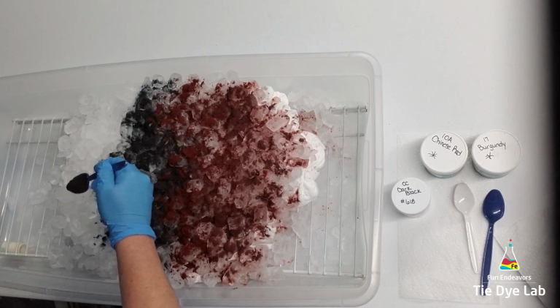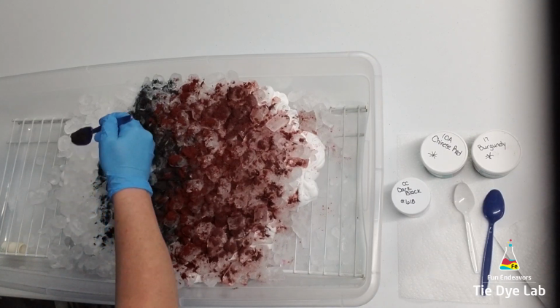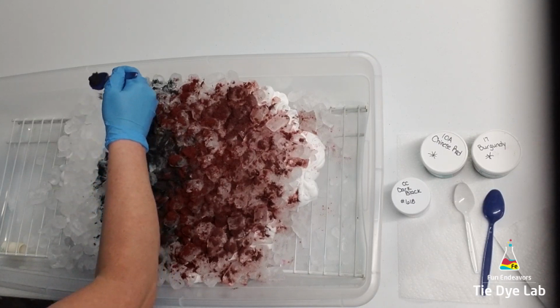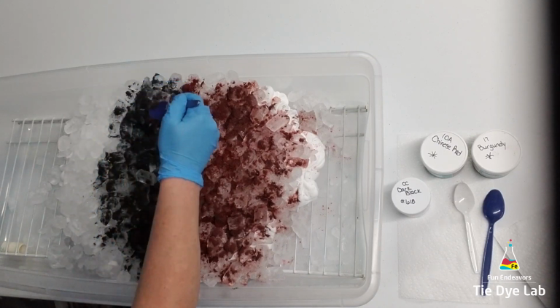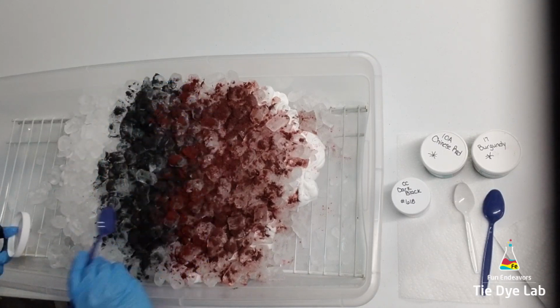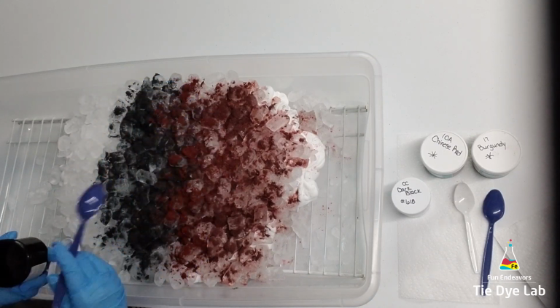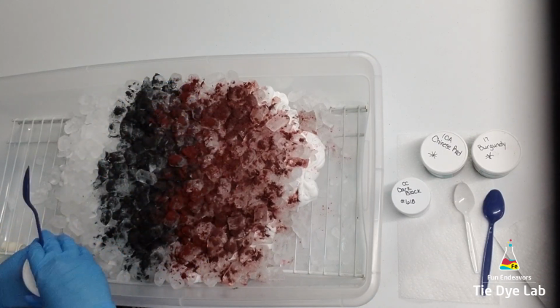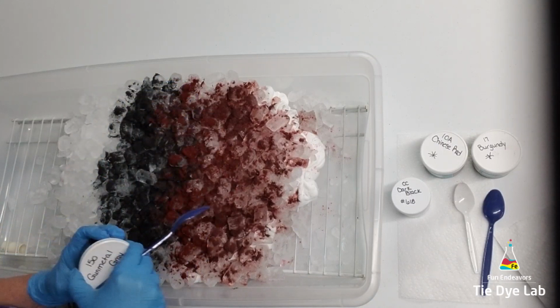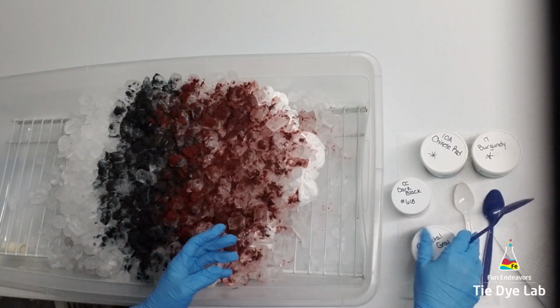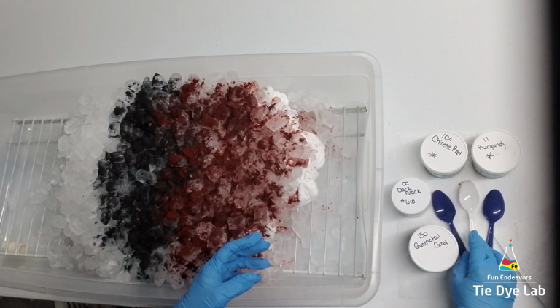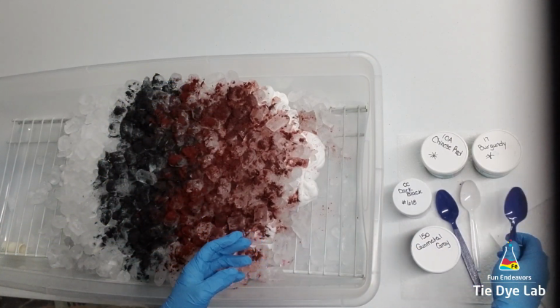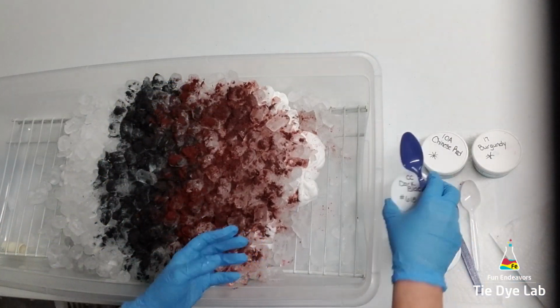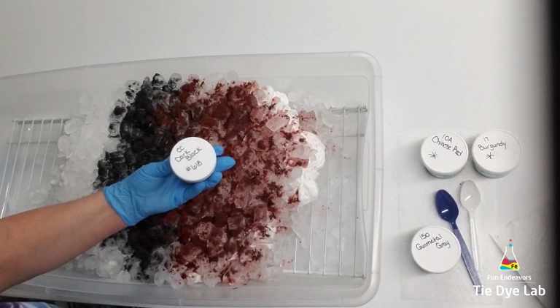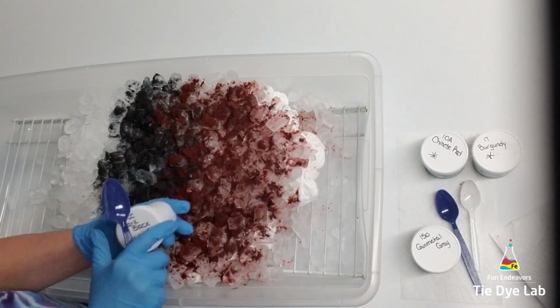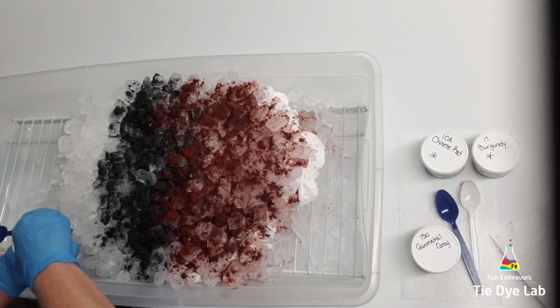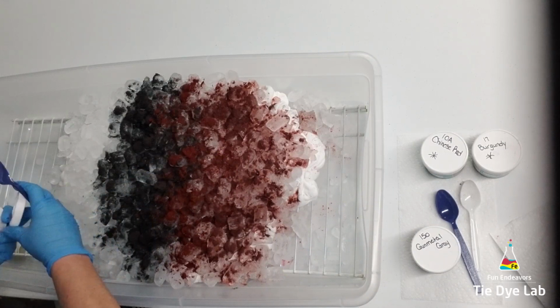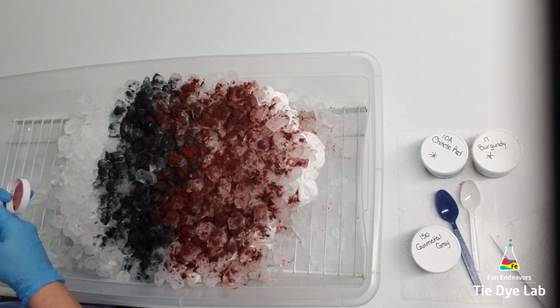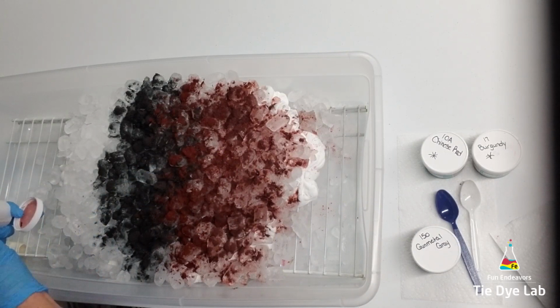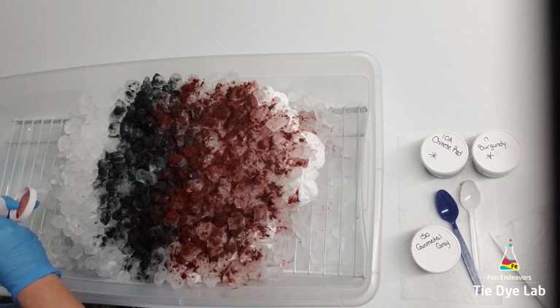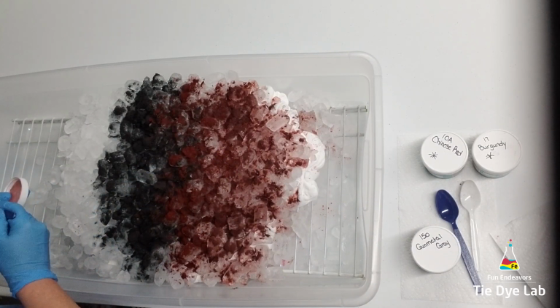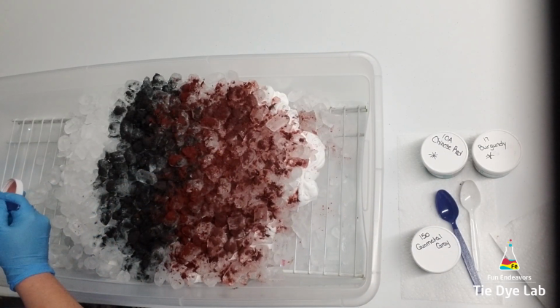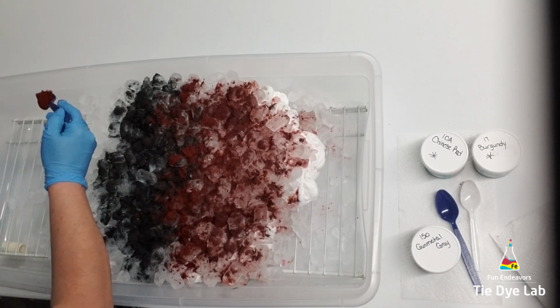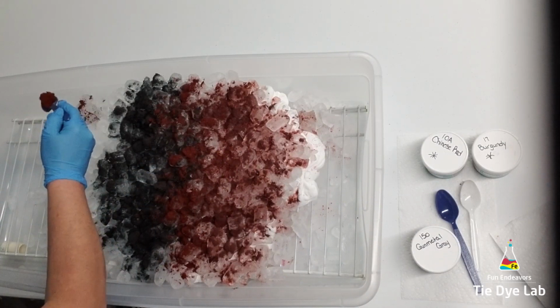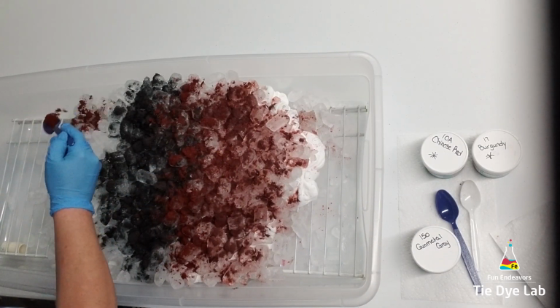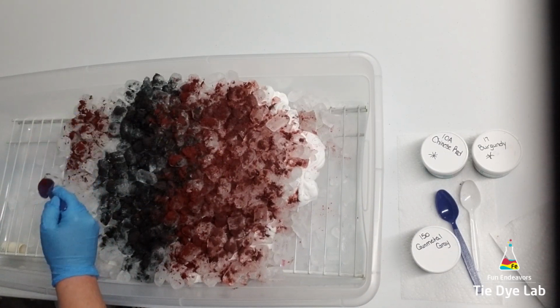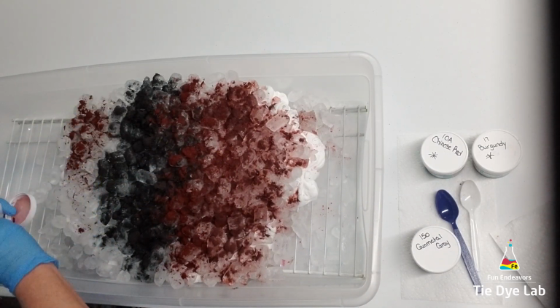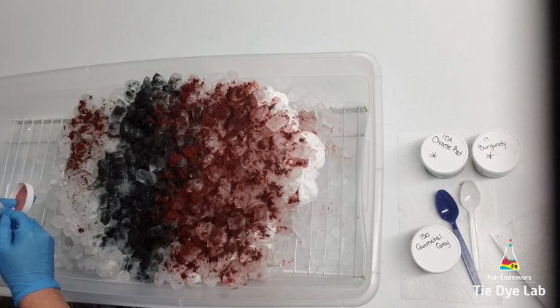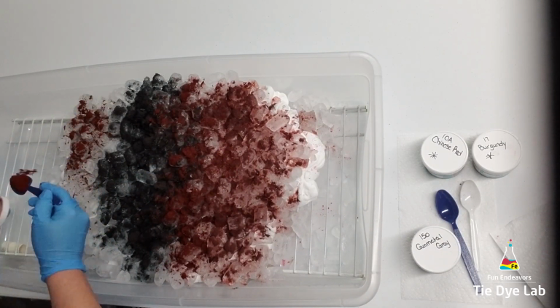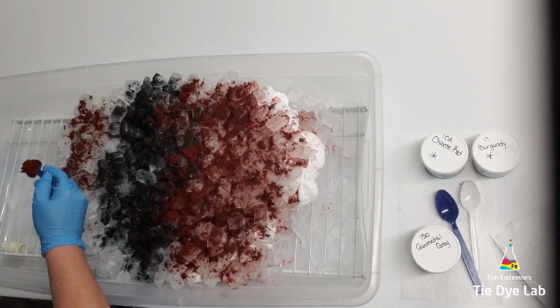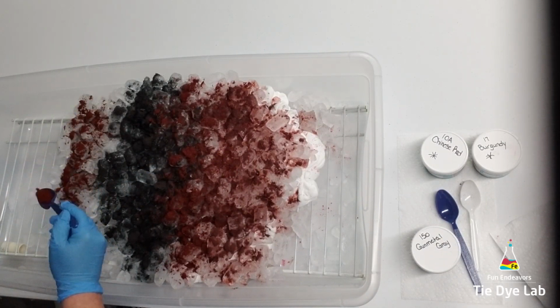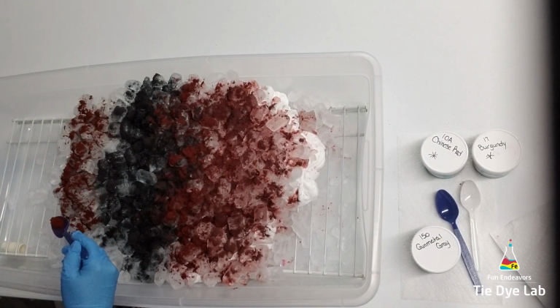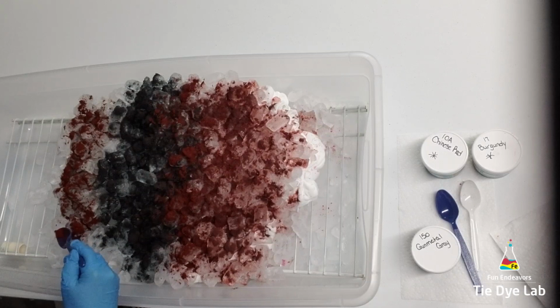After the ice melted, I put my hoodie over, added more ice, and repeated the dye colors on the other side. Then I added a little bit more soda ash and let it continue to process.